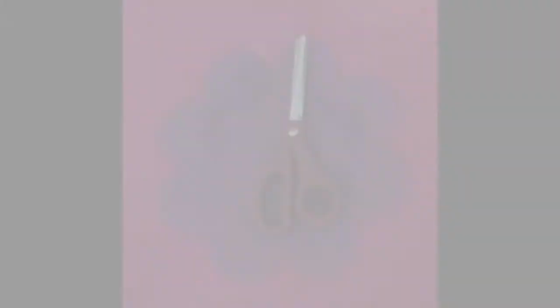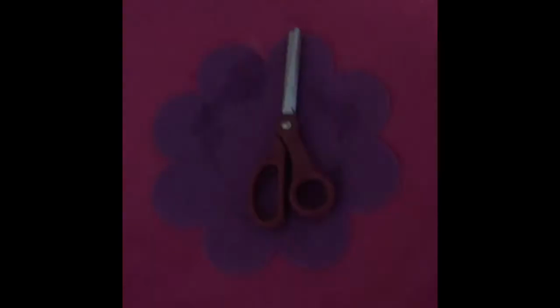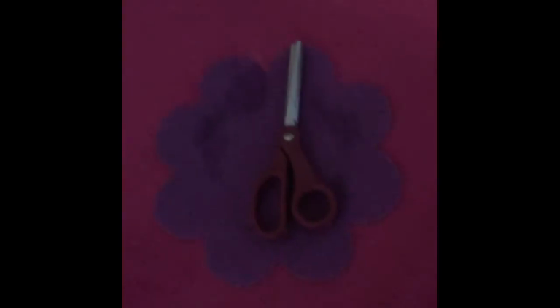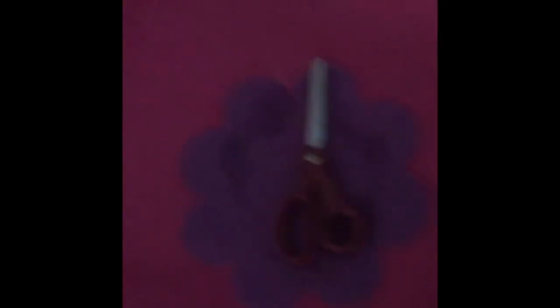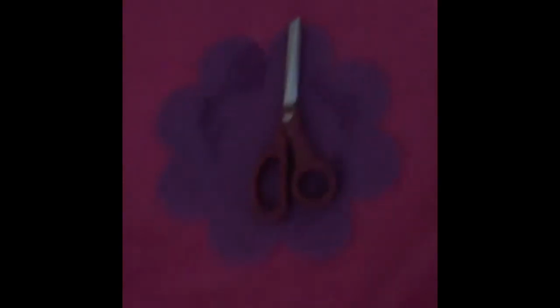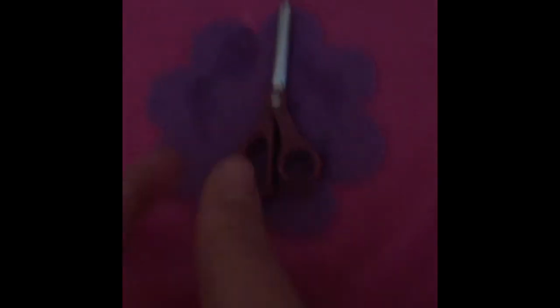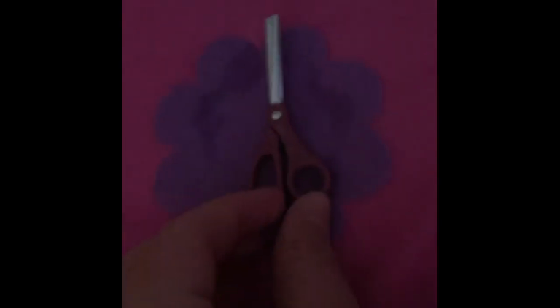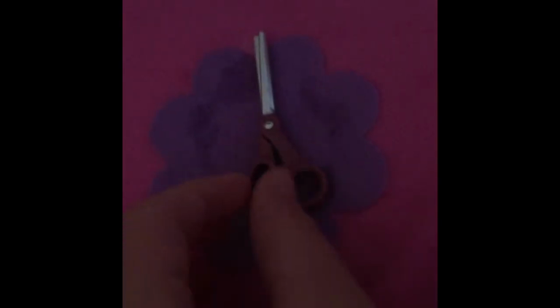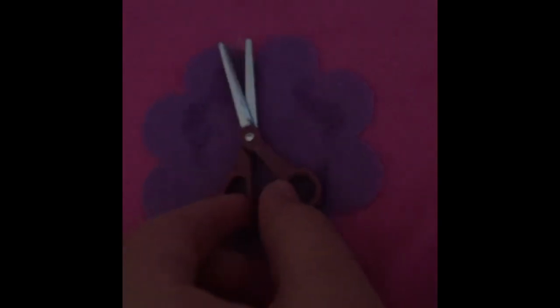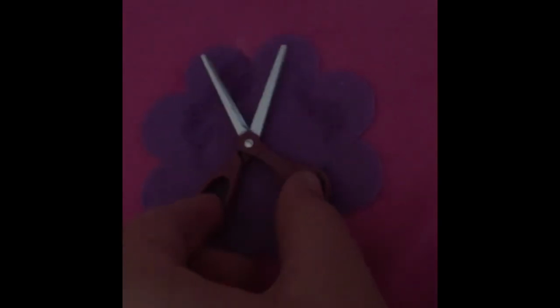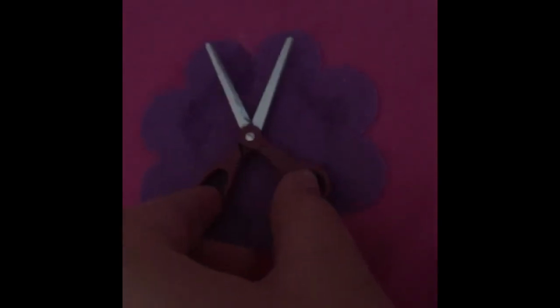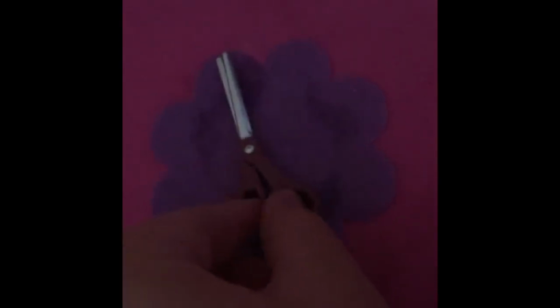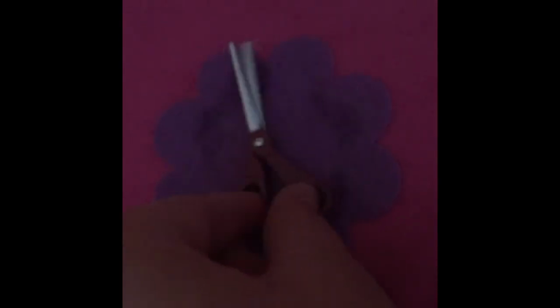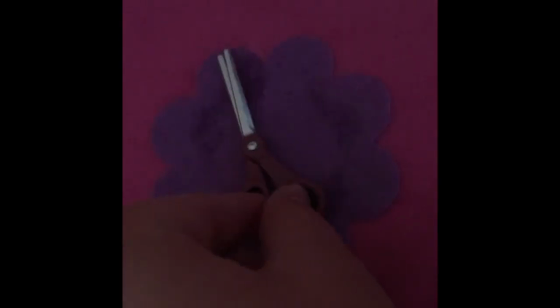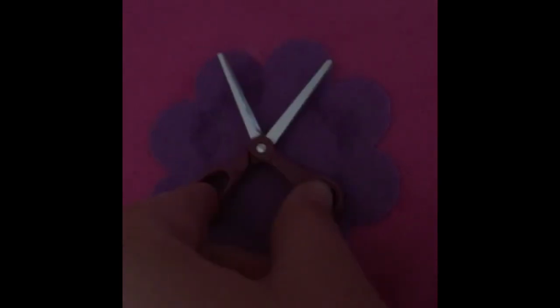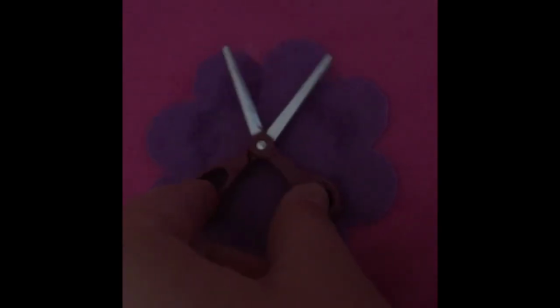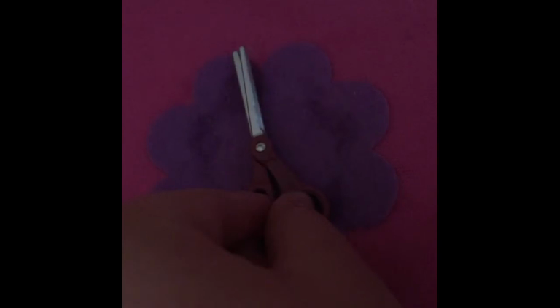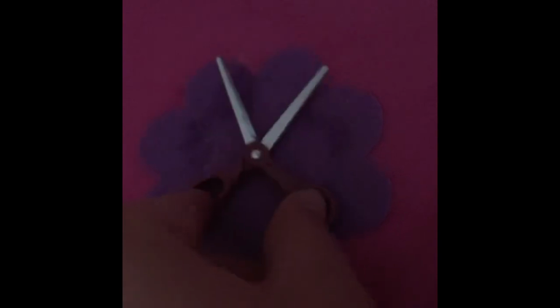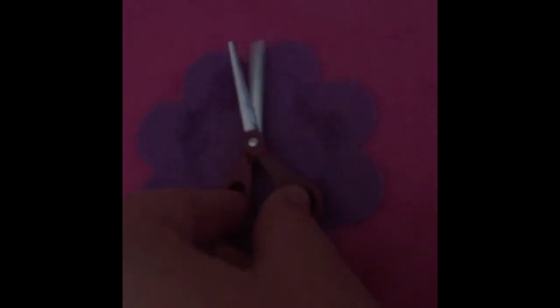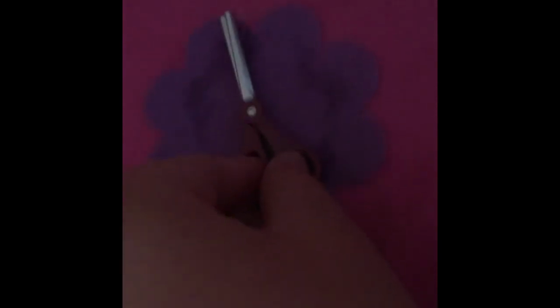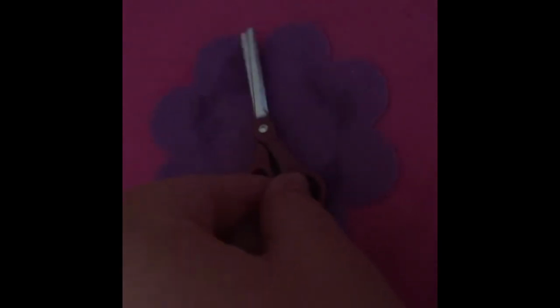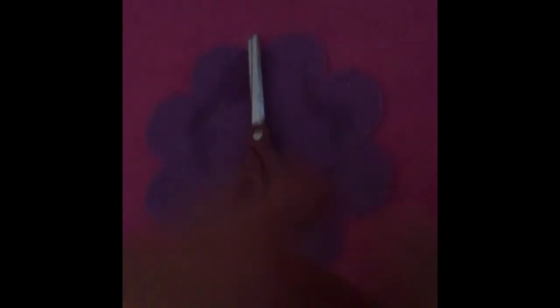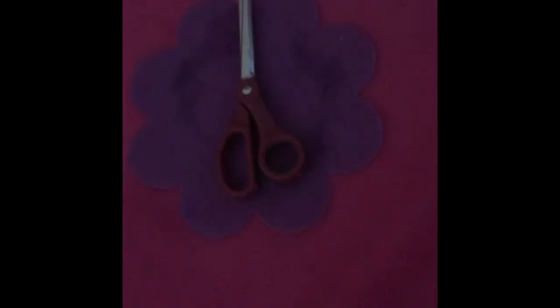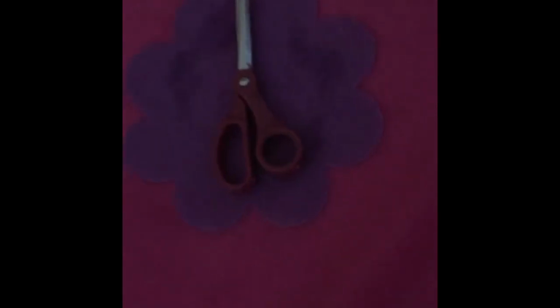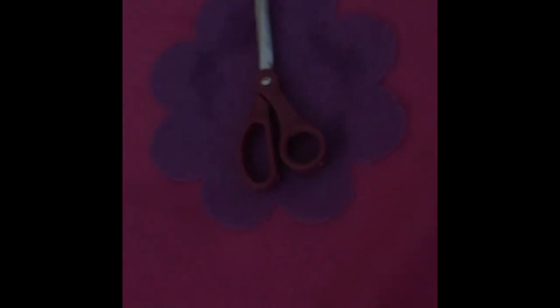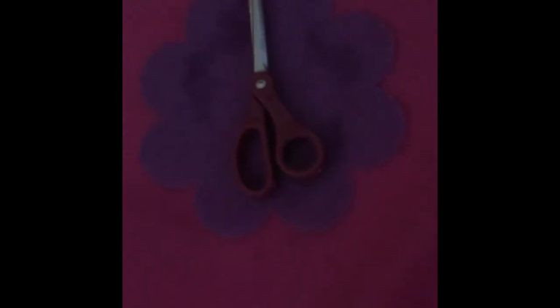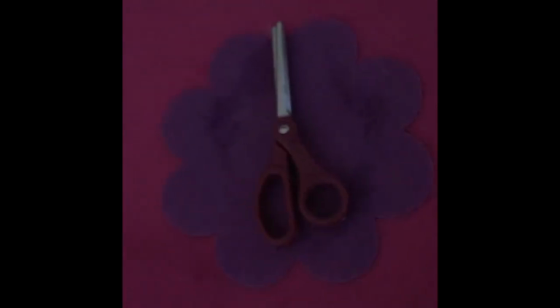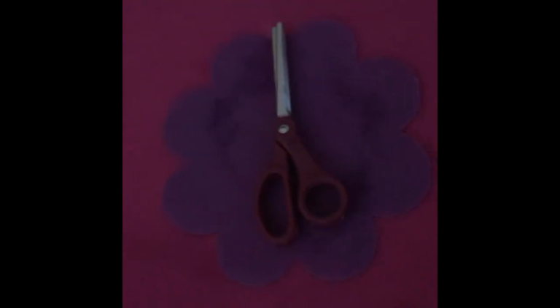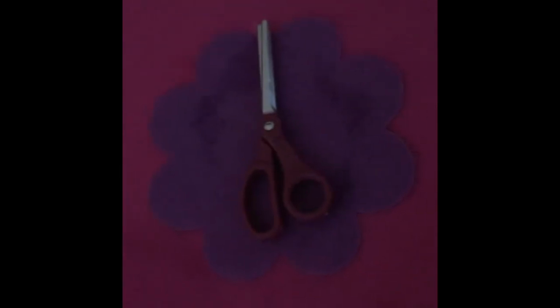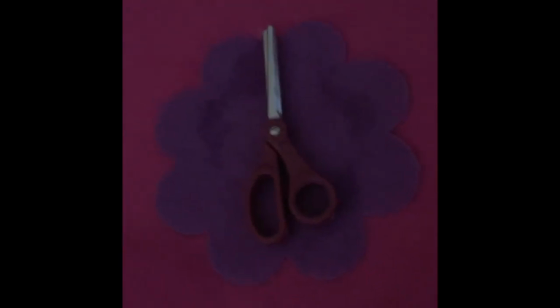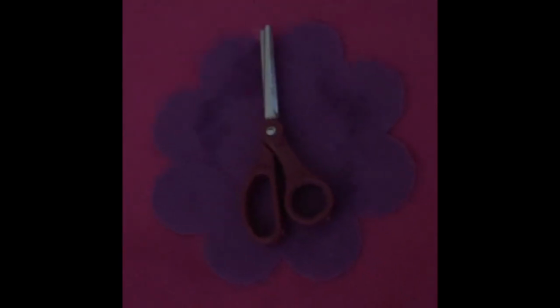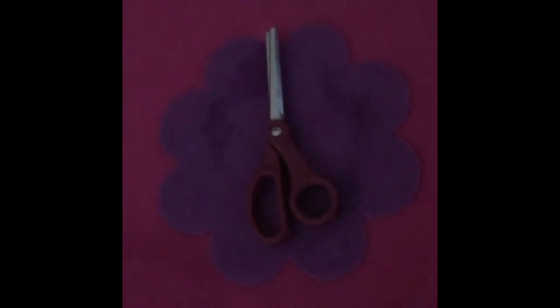Next we have a pair of scissors, and what's cool is they actually do move up and down. It's adorable how it's doll-sized.